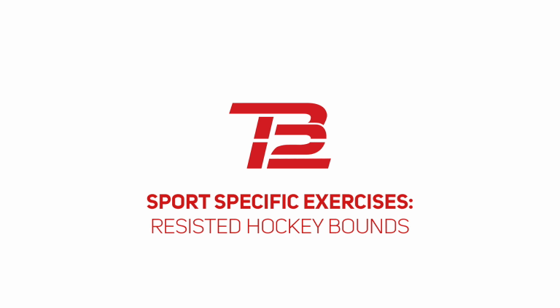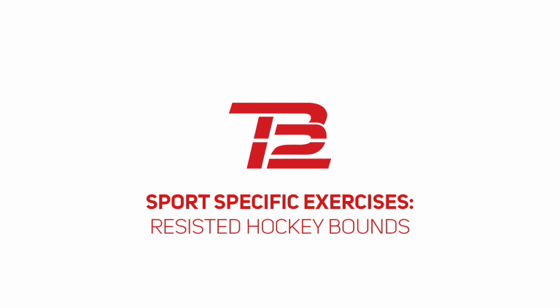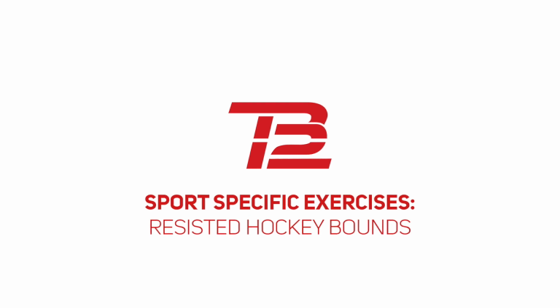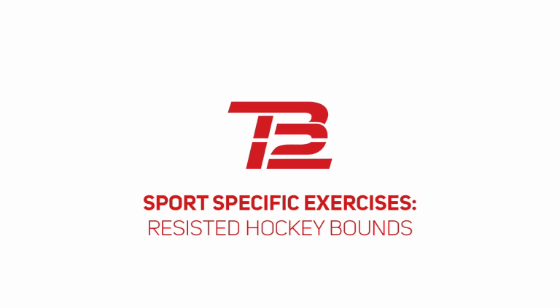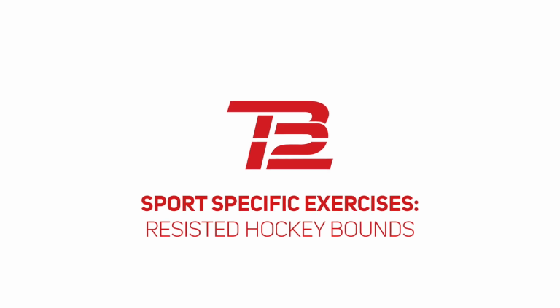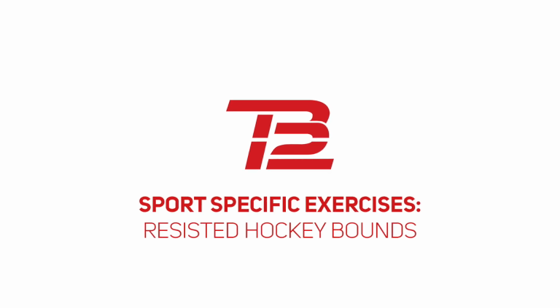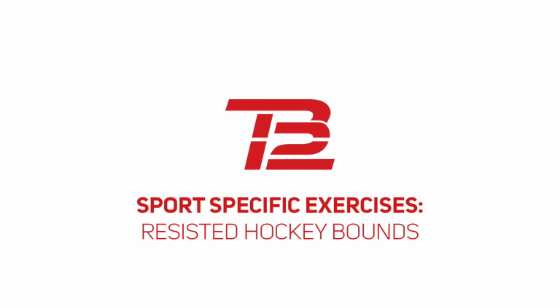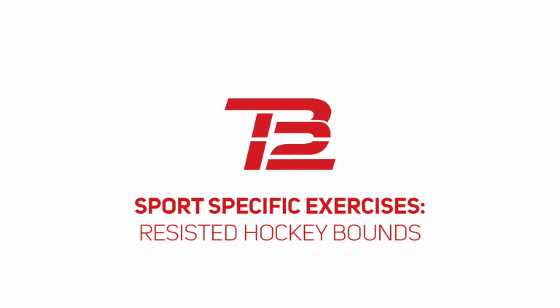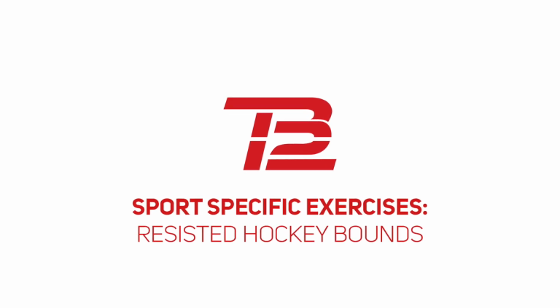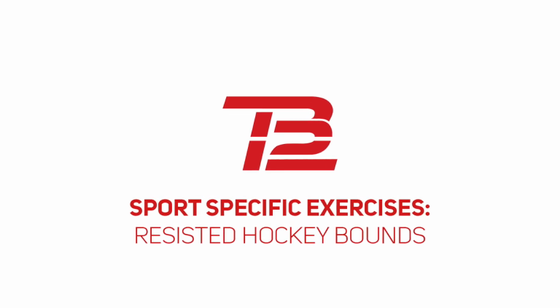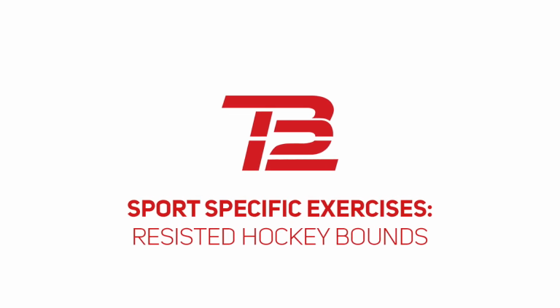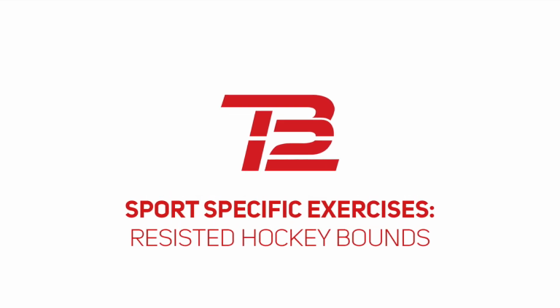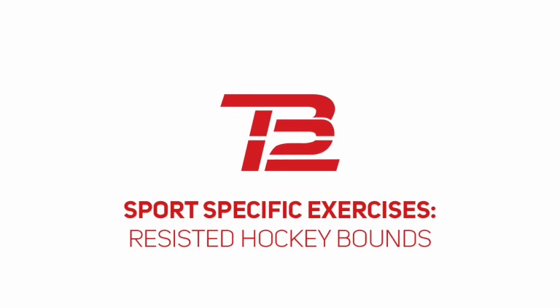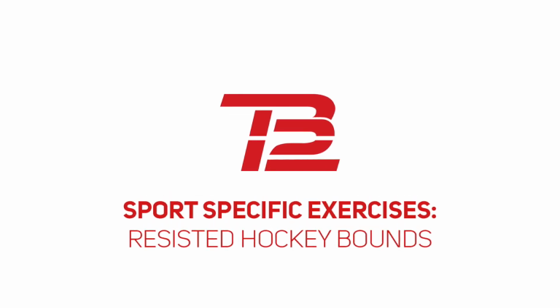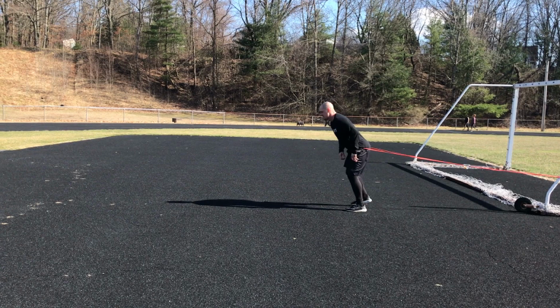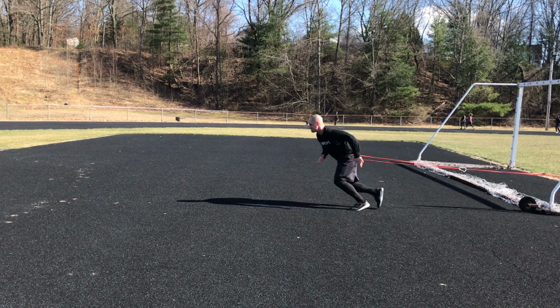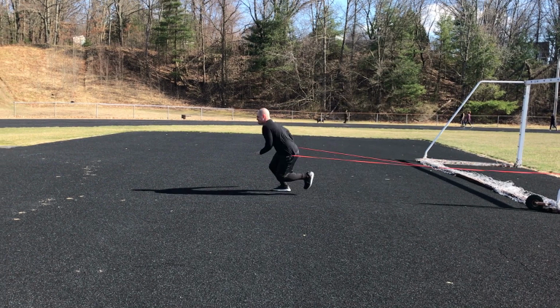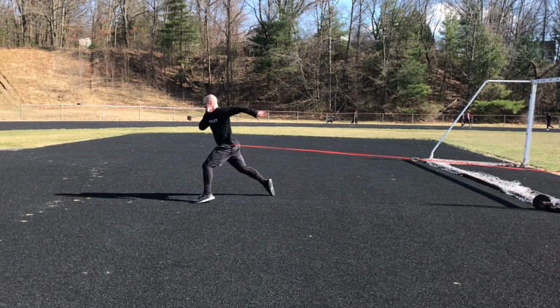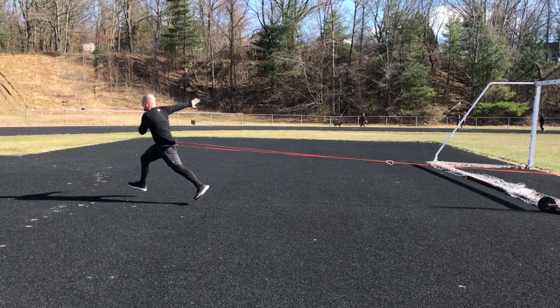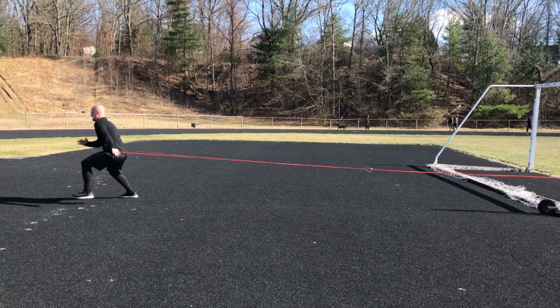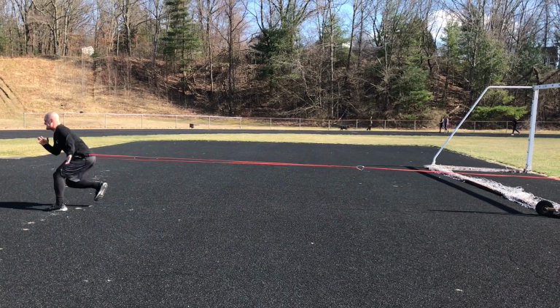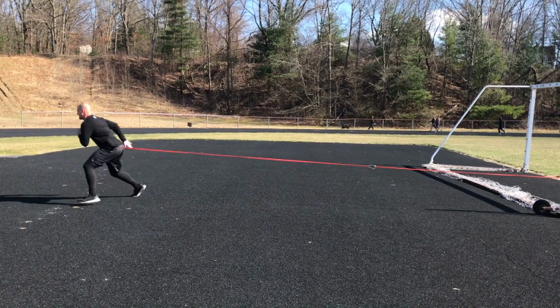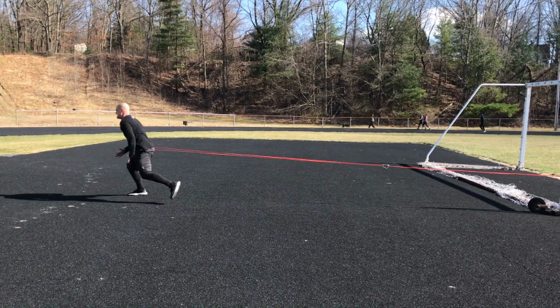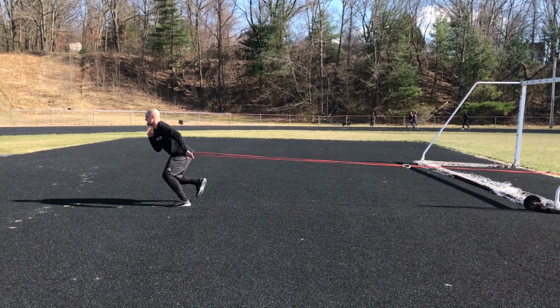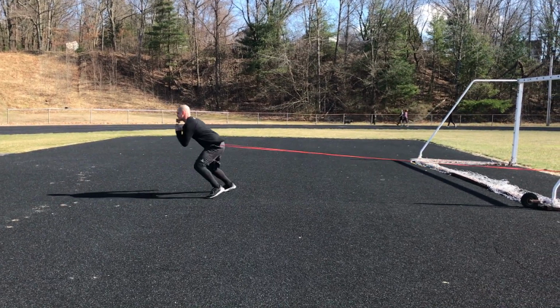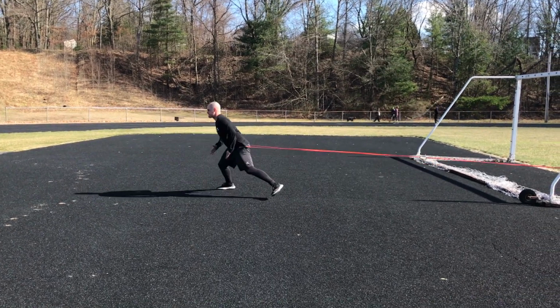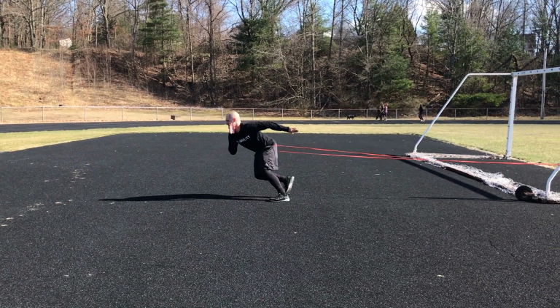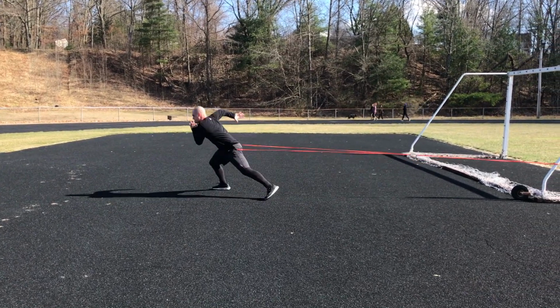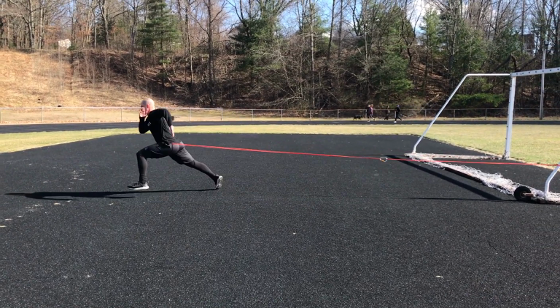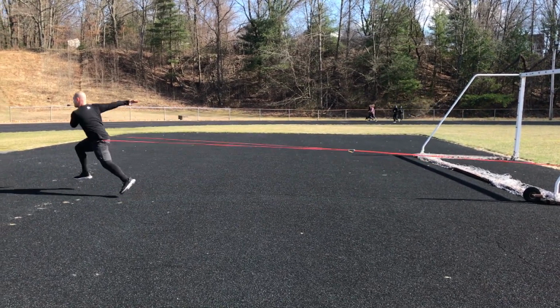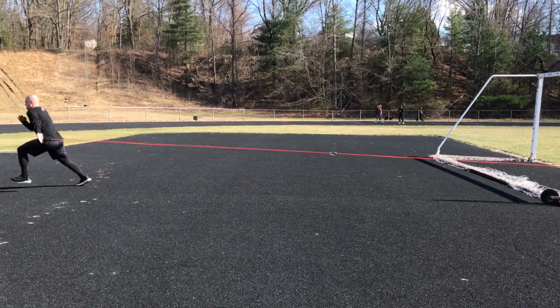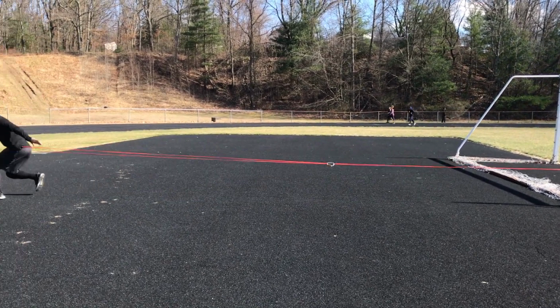Hey guys, in this sport-specific exercise we're going to look at bounding to improve explosiveness in our hockey players. All that is needed for this exercise is a resistance band around the waist.